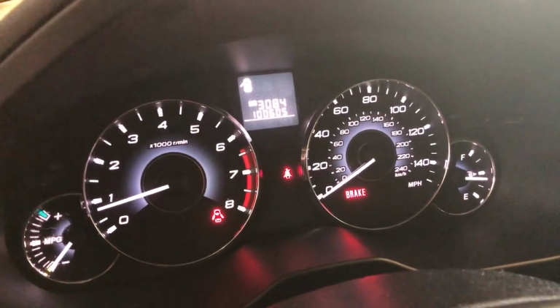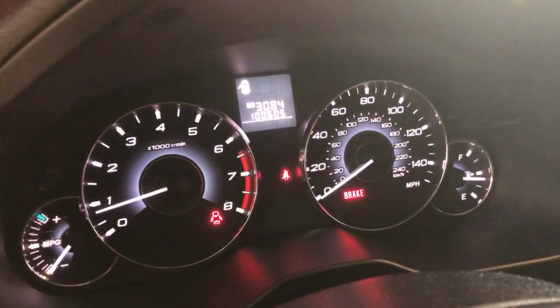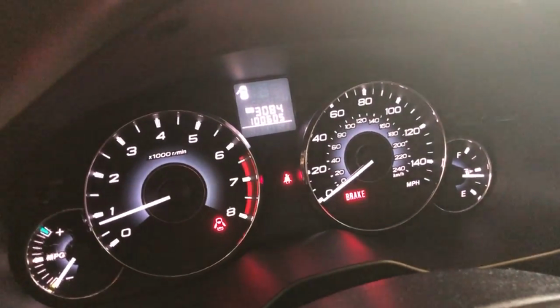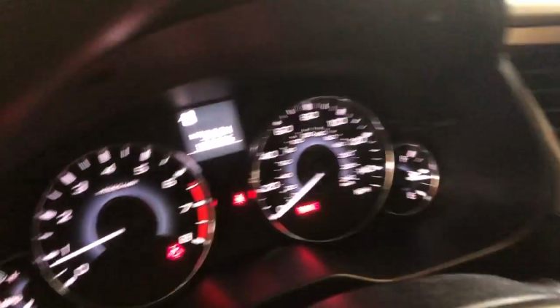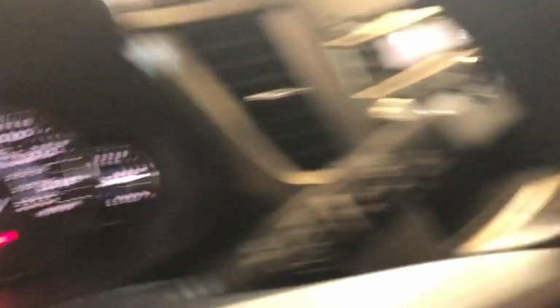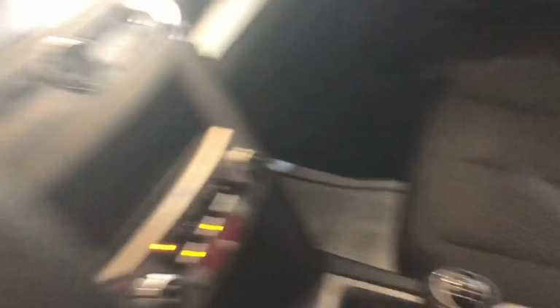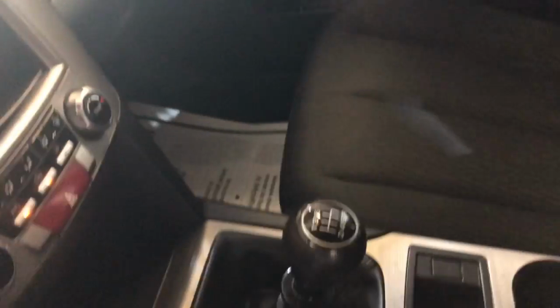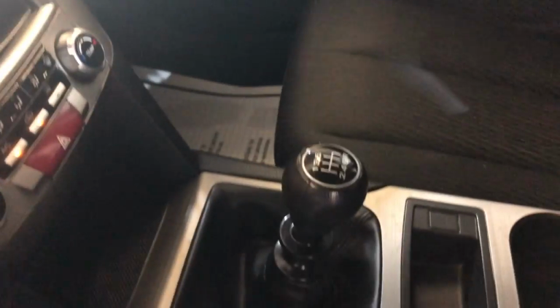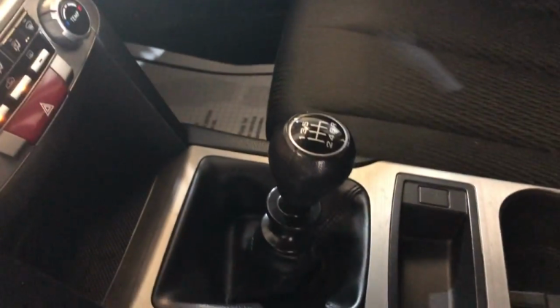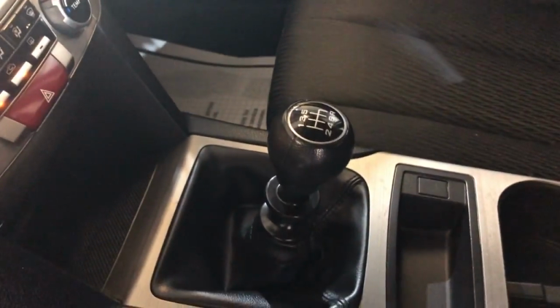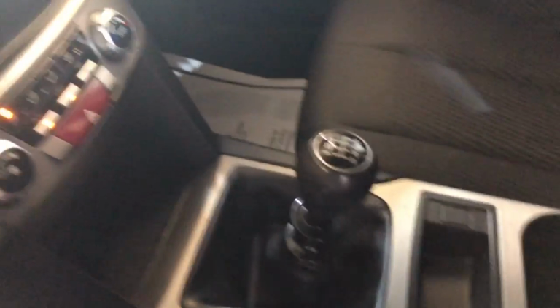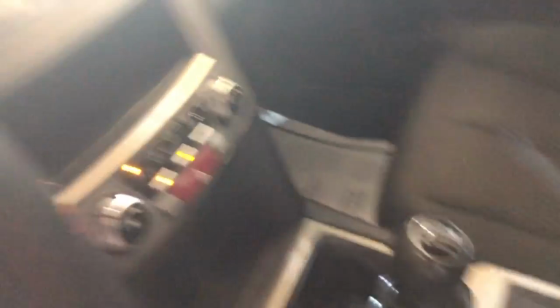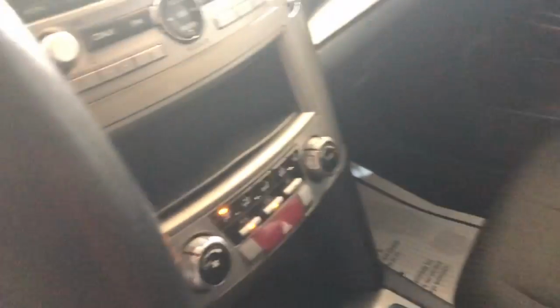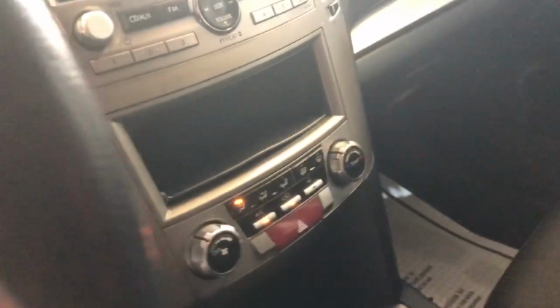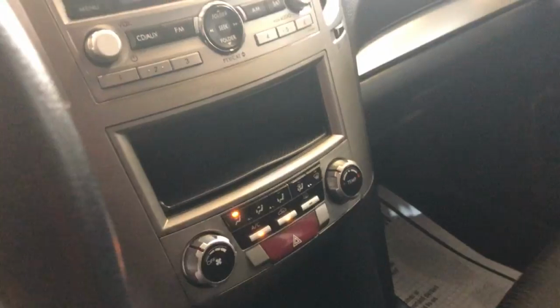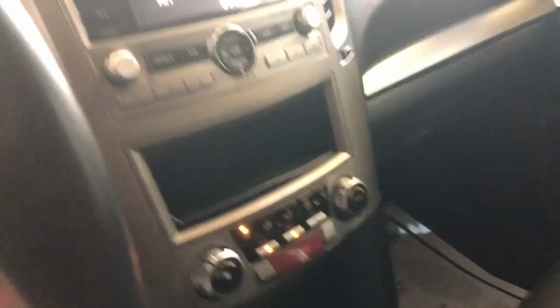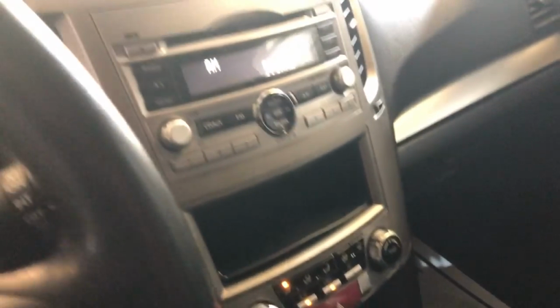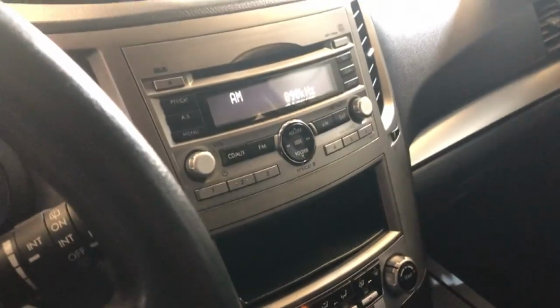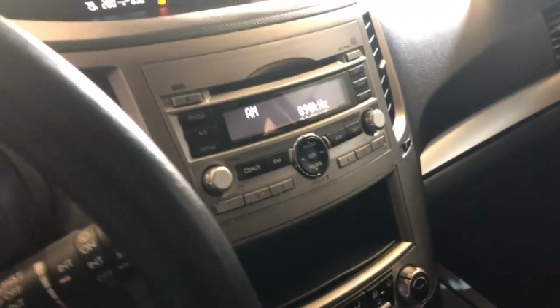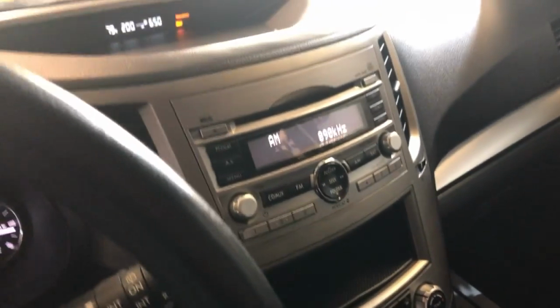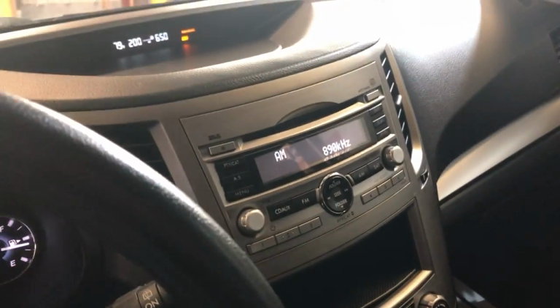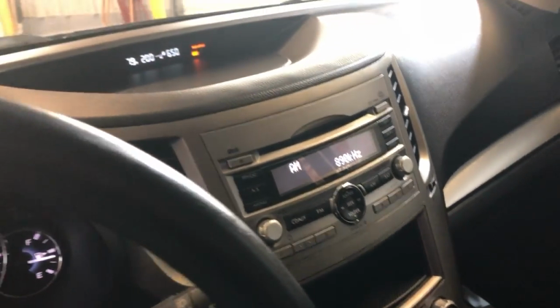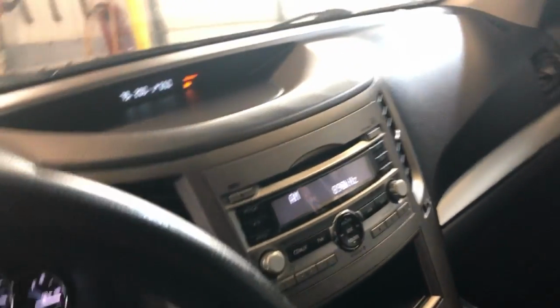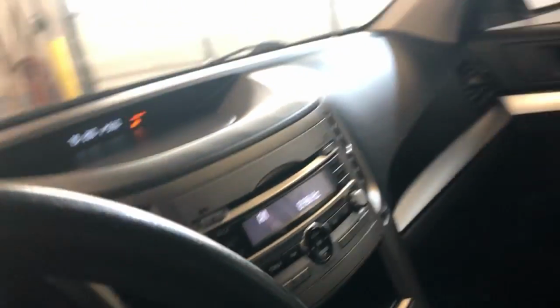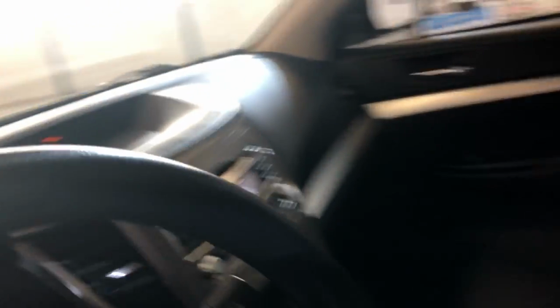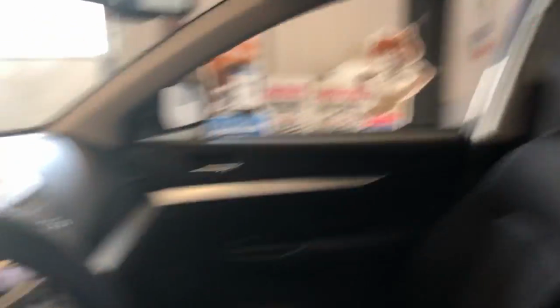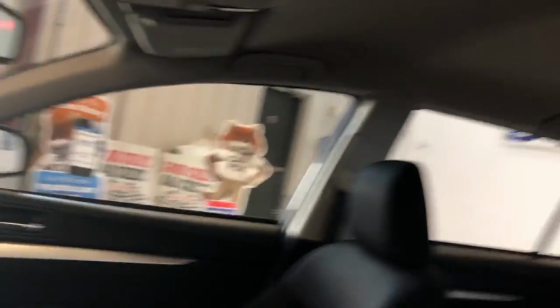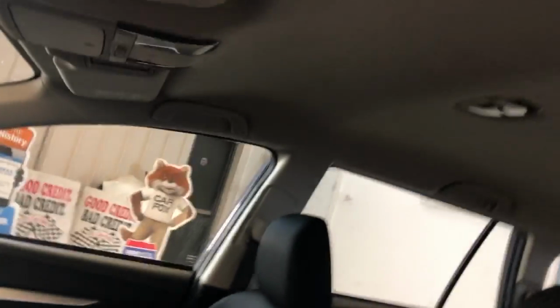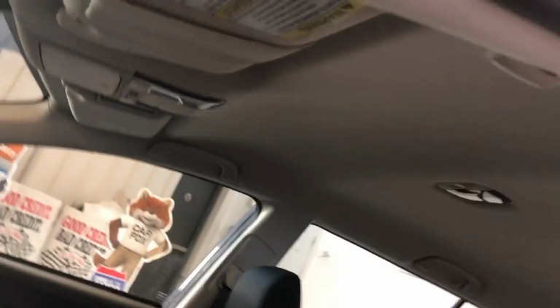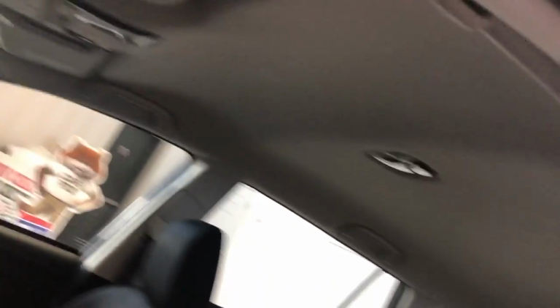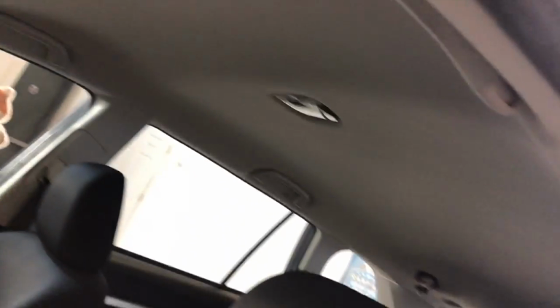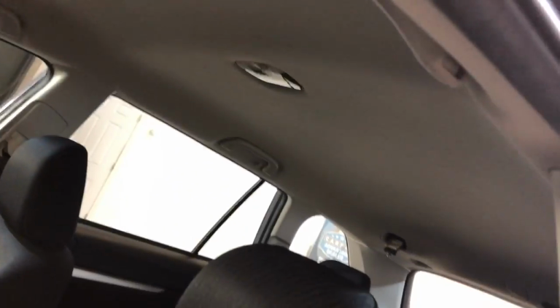No warning lights on. Six-speed manual. Aux, radio, CD. Clean headliner, non-smoking.